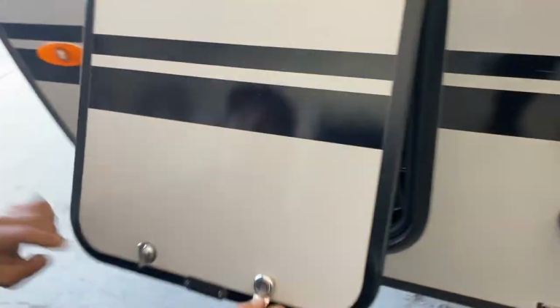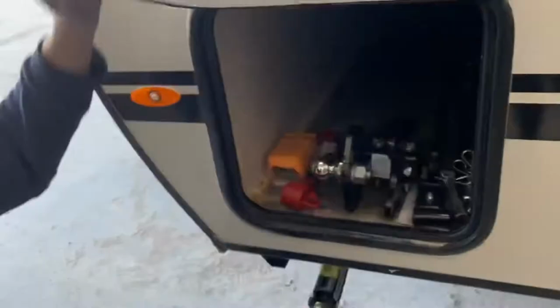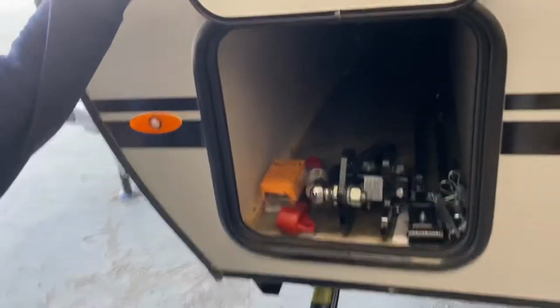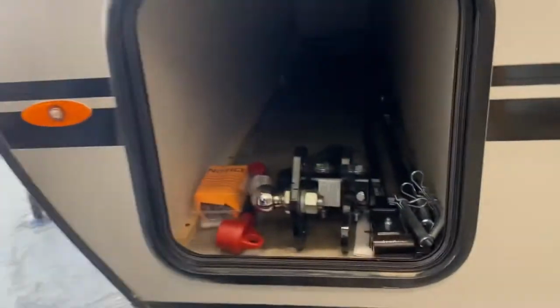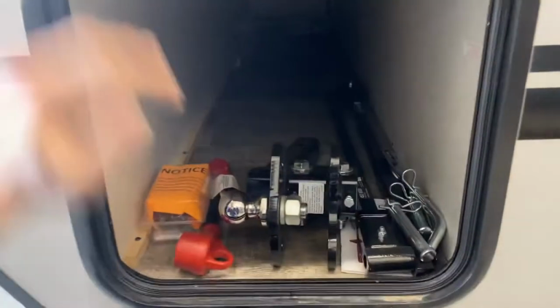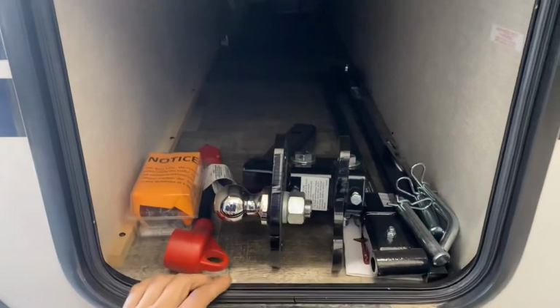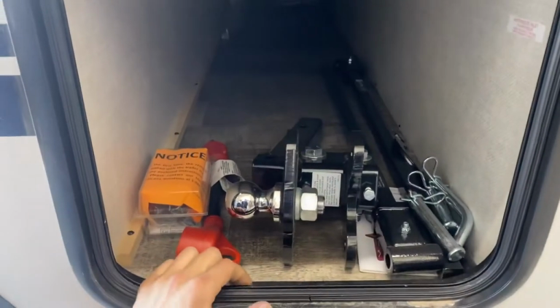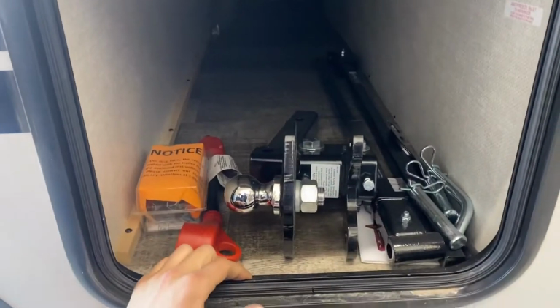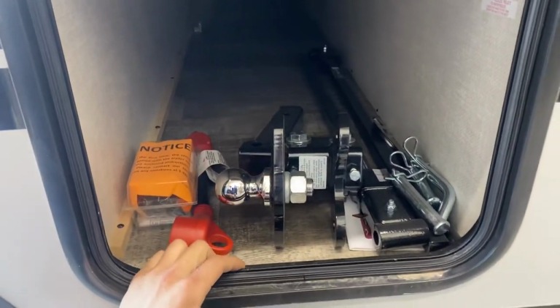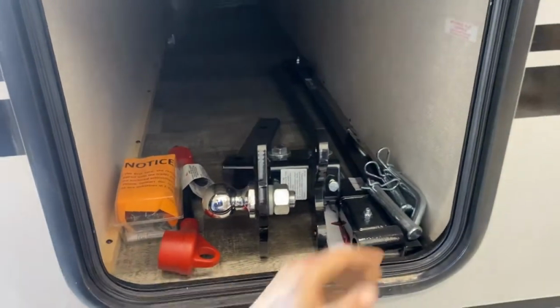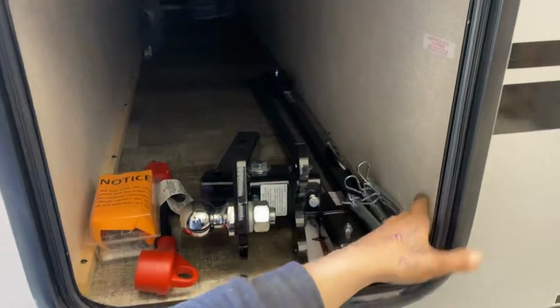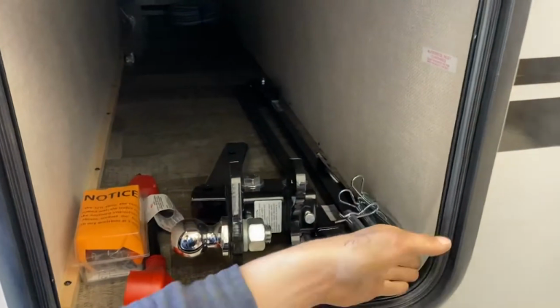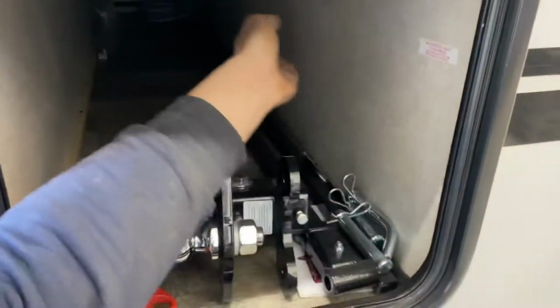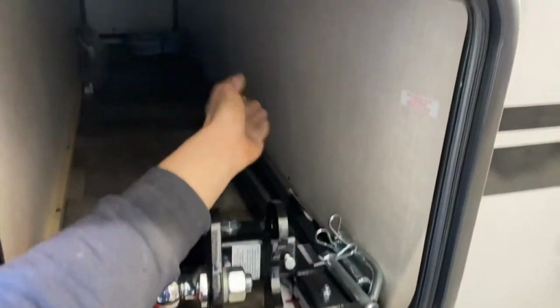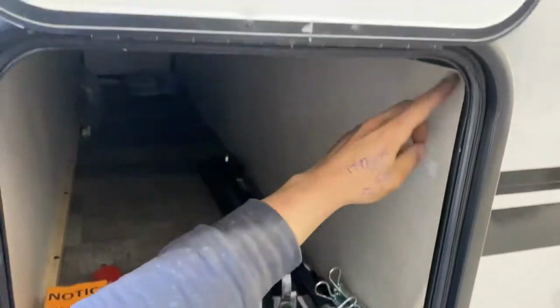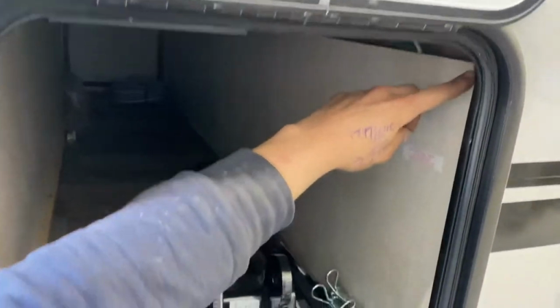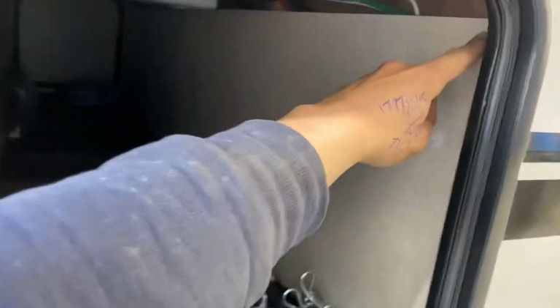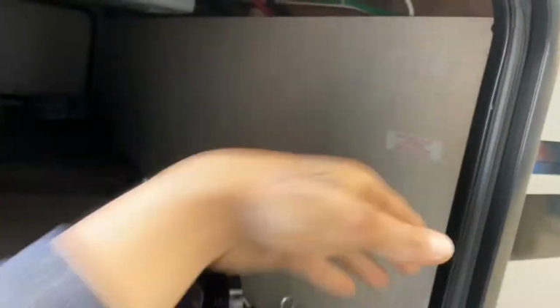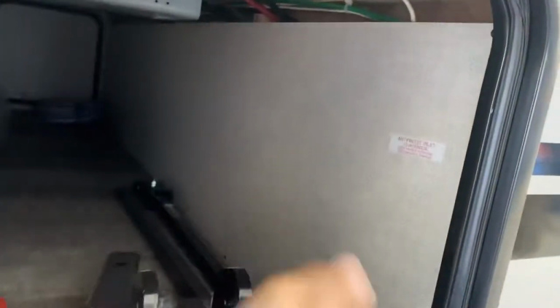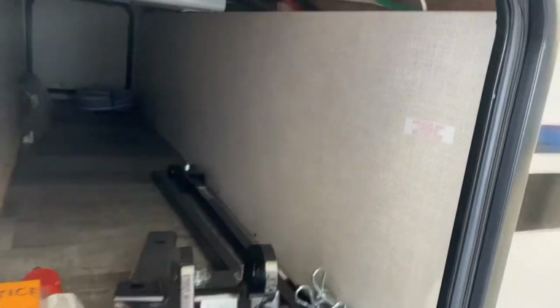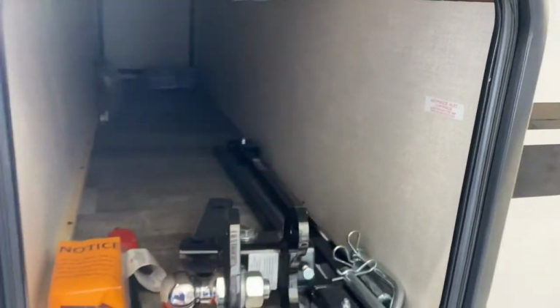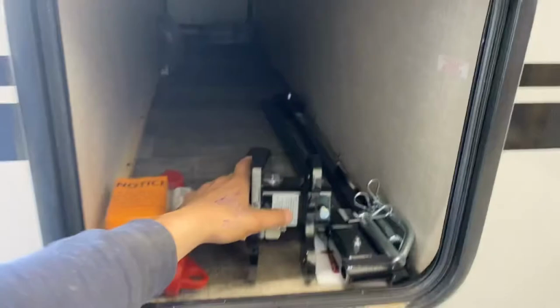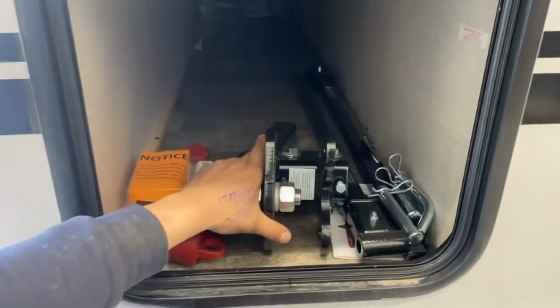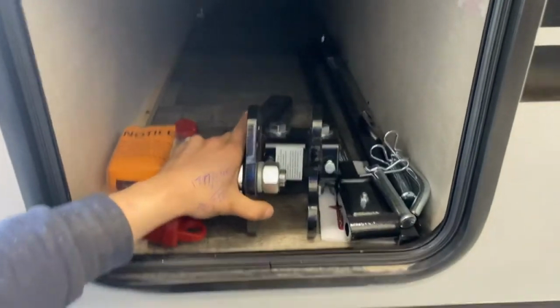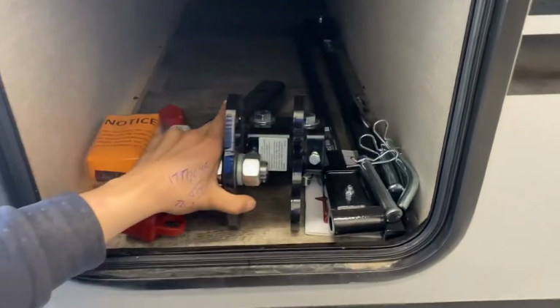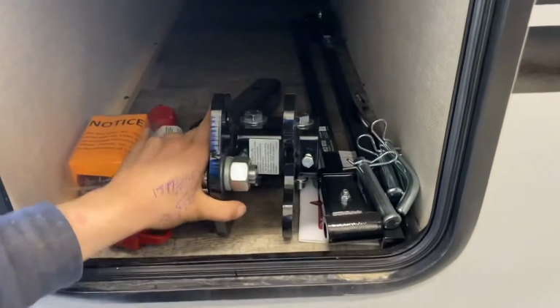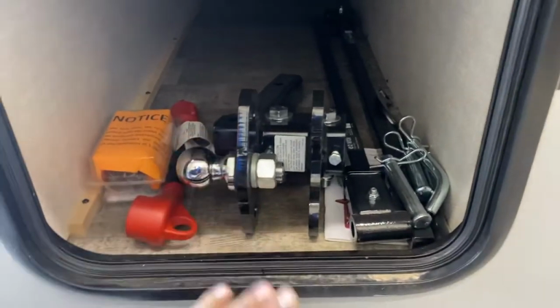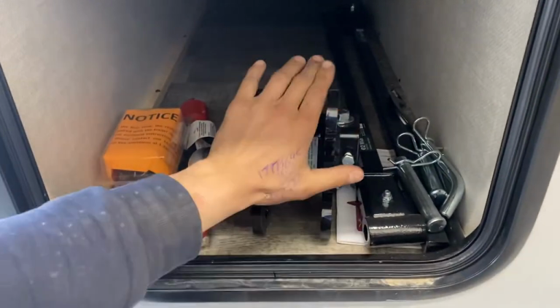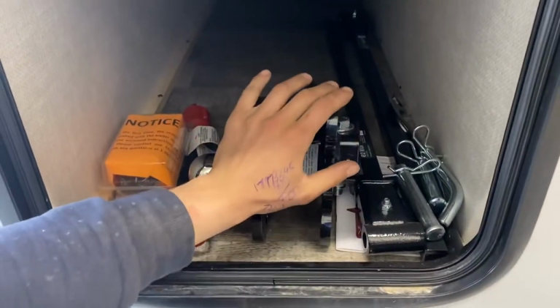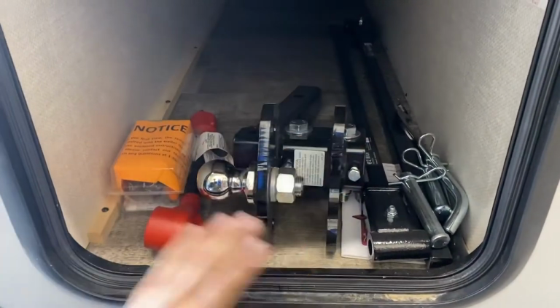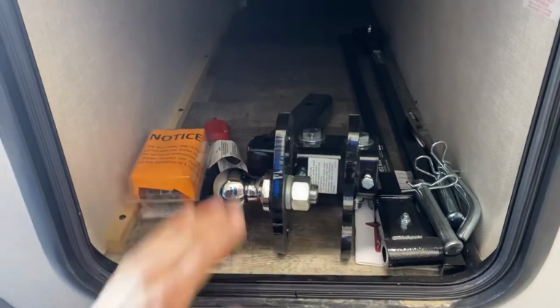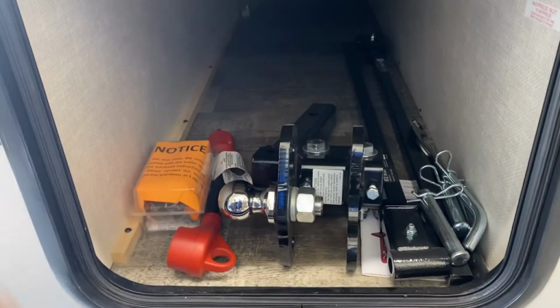A step forward and we've got another storage compartment. If you're looking to access your water pump, there are screws along the bottom and one up in the top corner to get access to it. This customer has also opted for the weight distribution hitch, which we've placed in here, along with some other accessories.